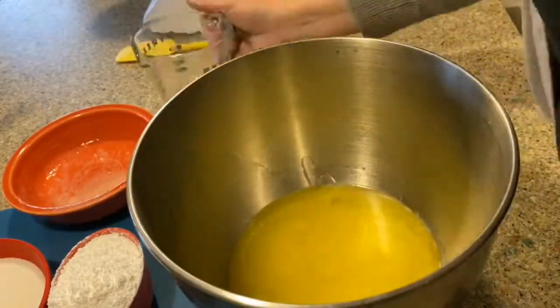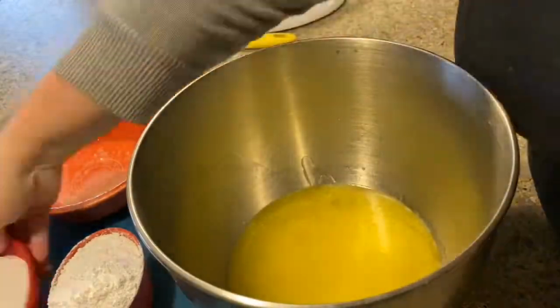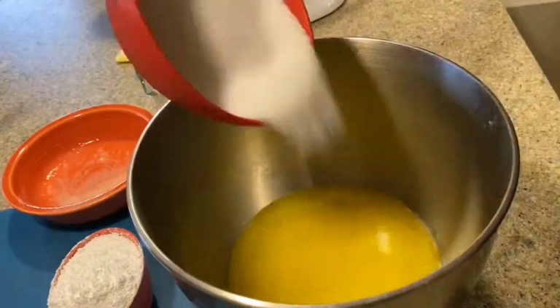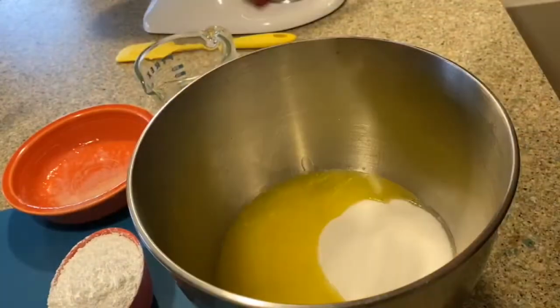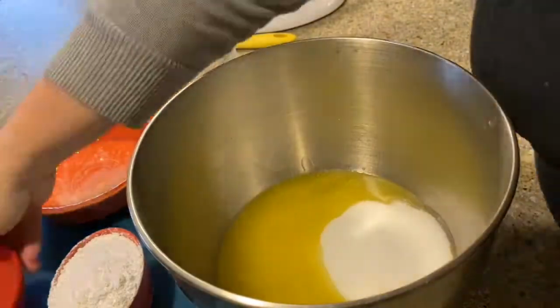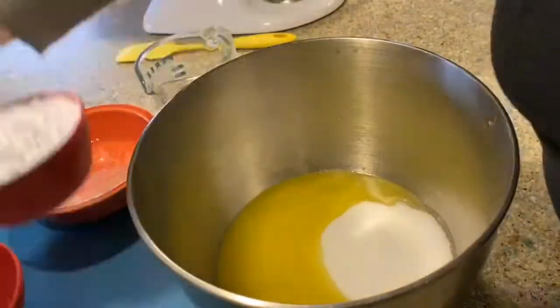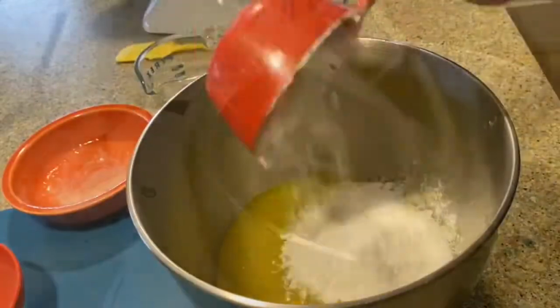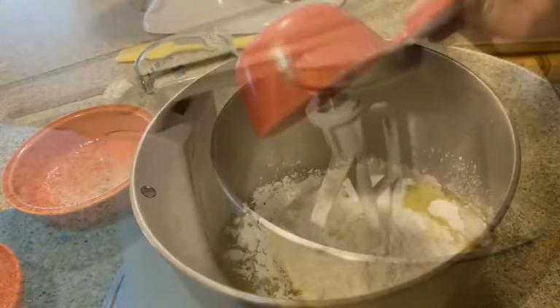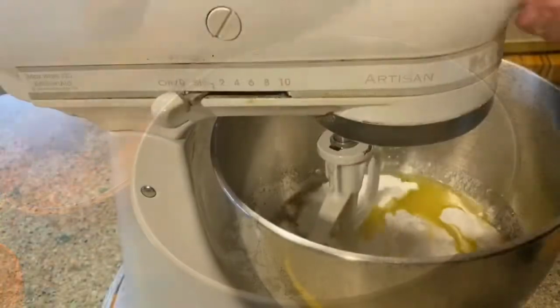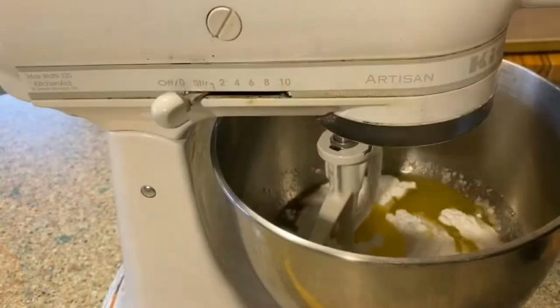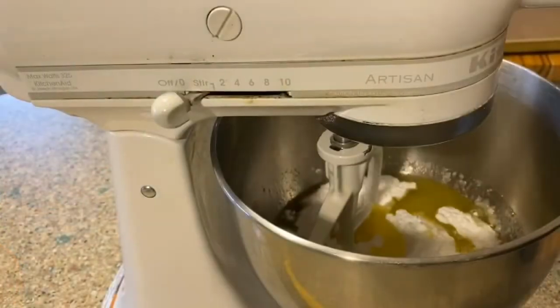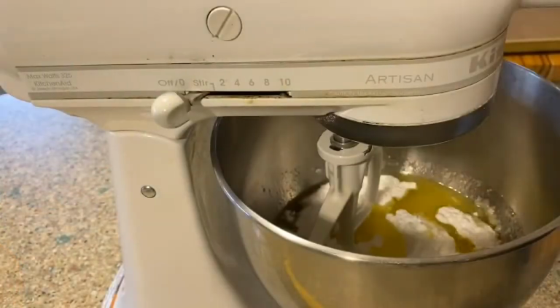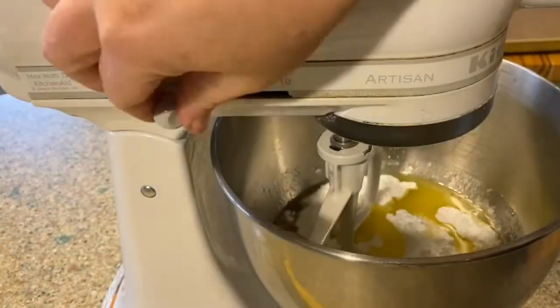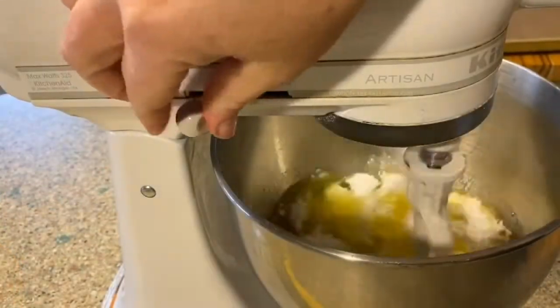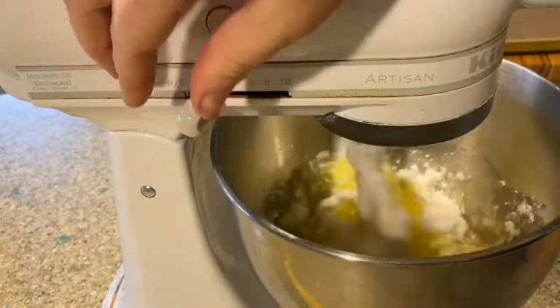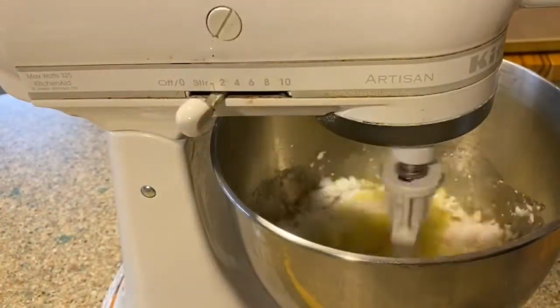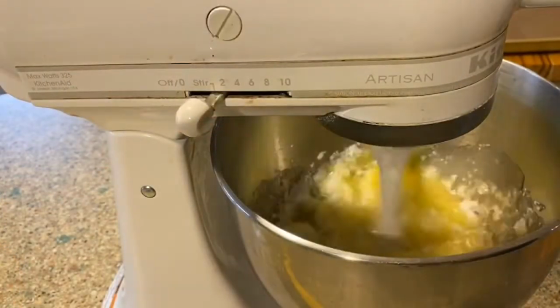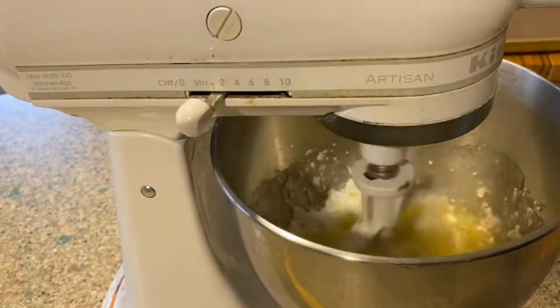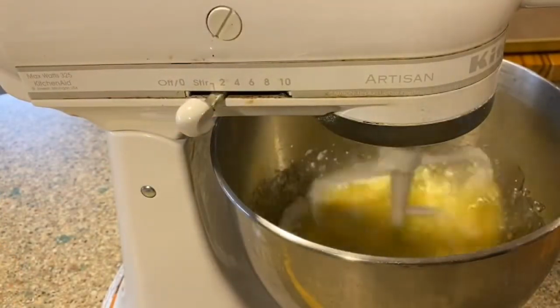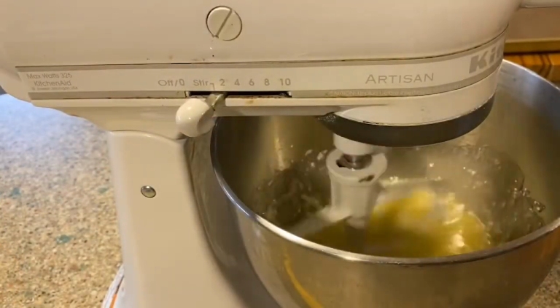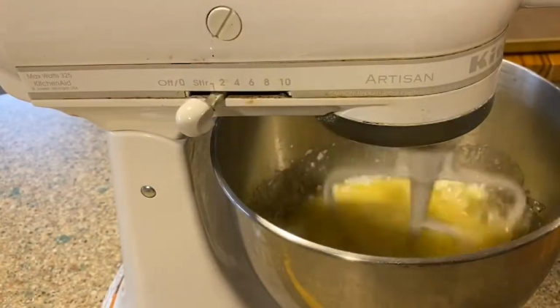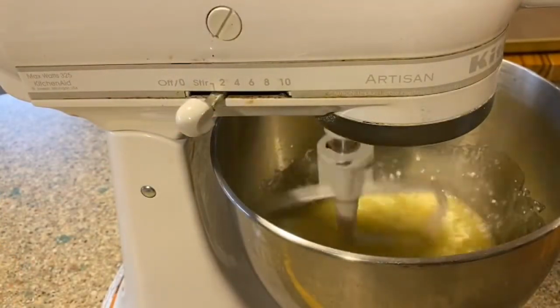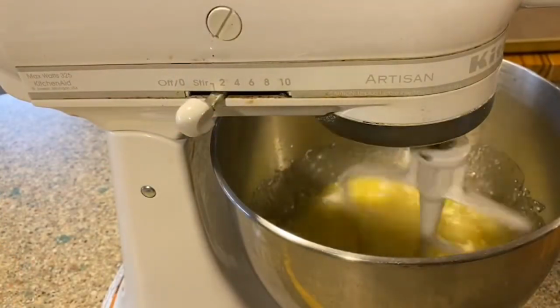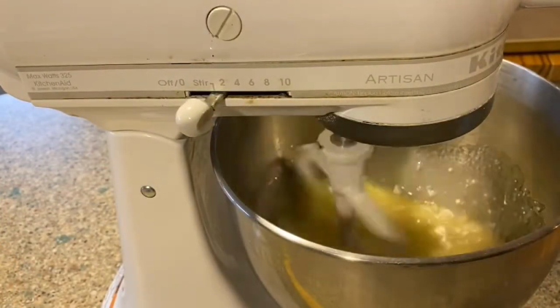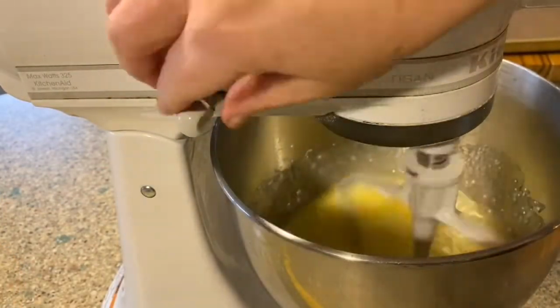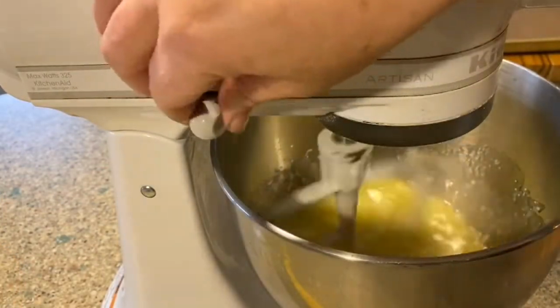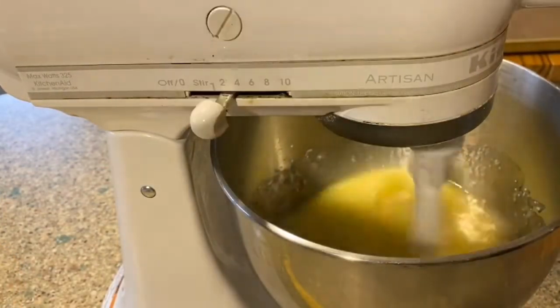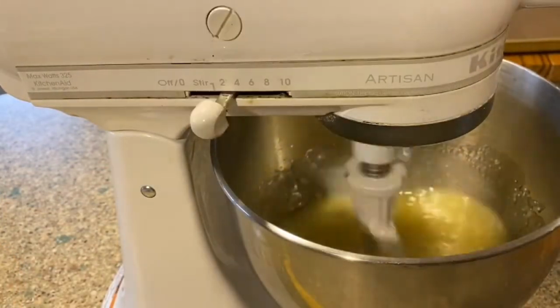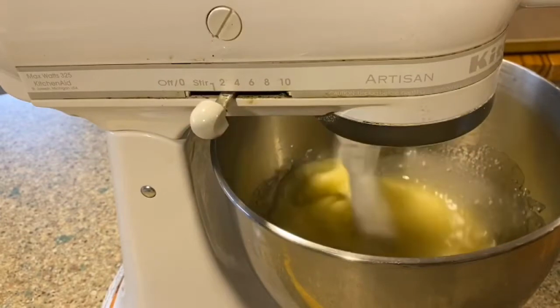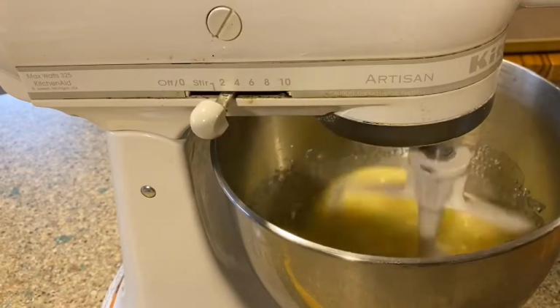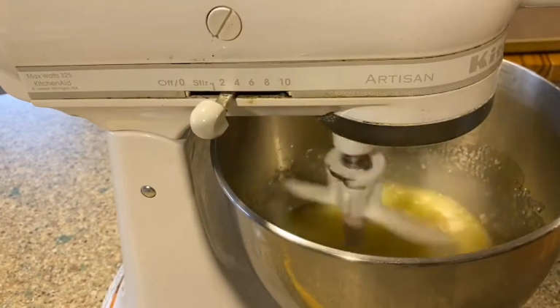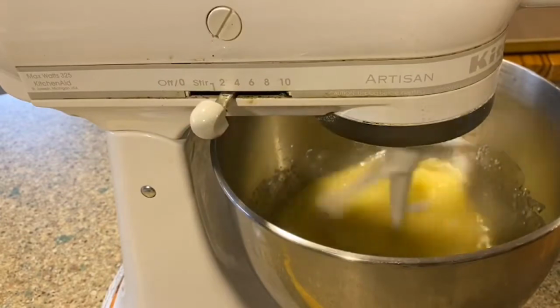Add your butter, vegetable oil, and both of your sugars together in your mixing bowl, and then using the paddle, cream them together.